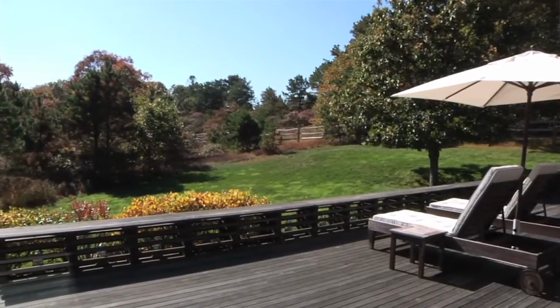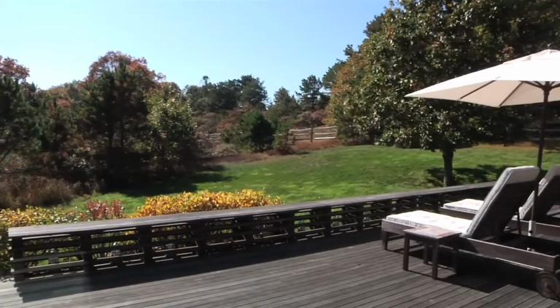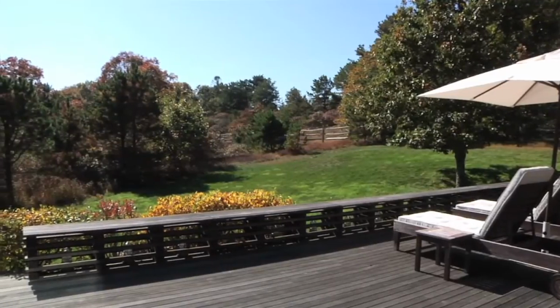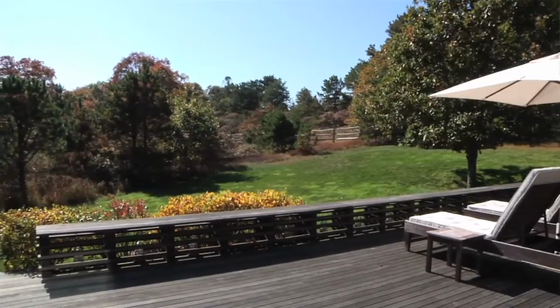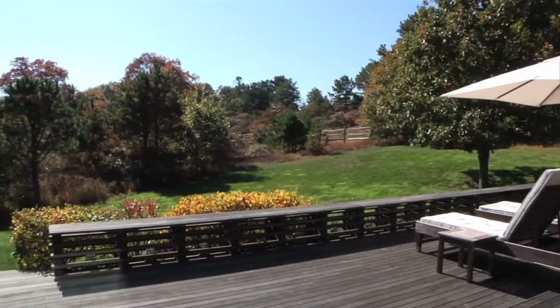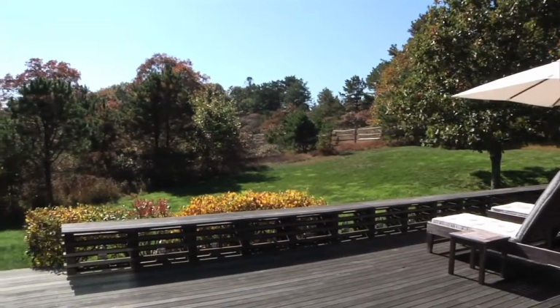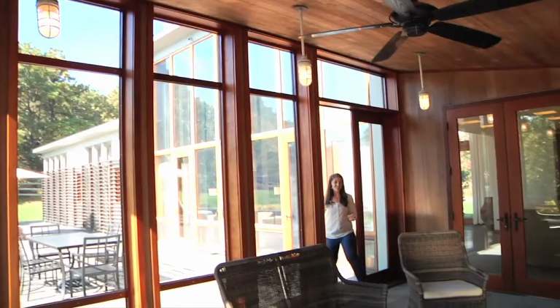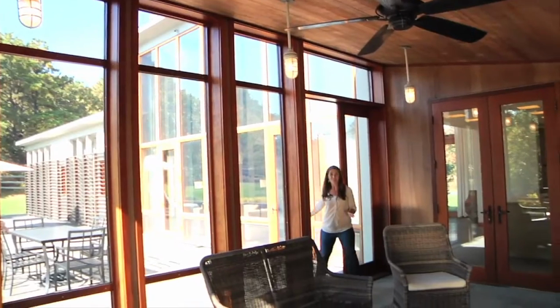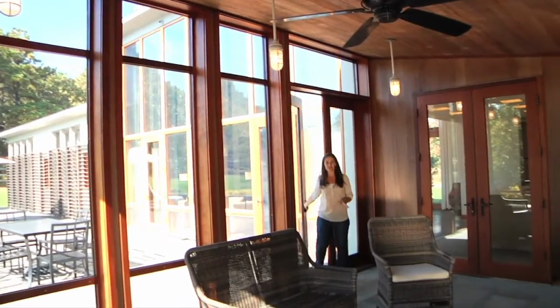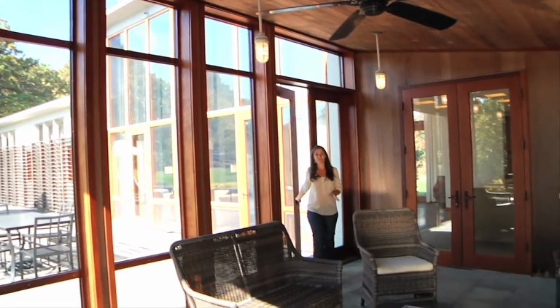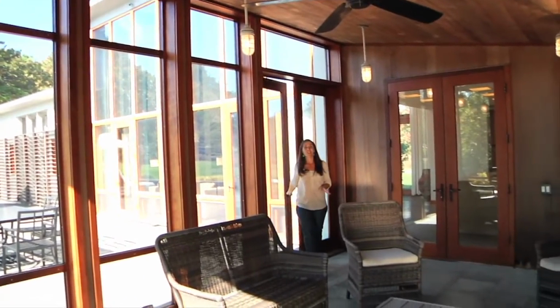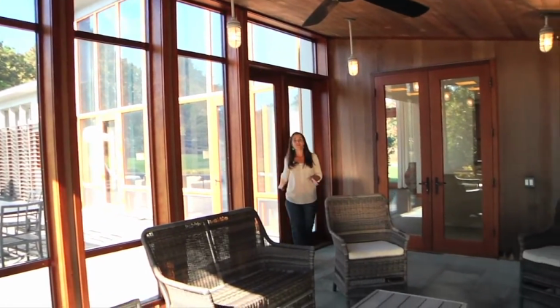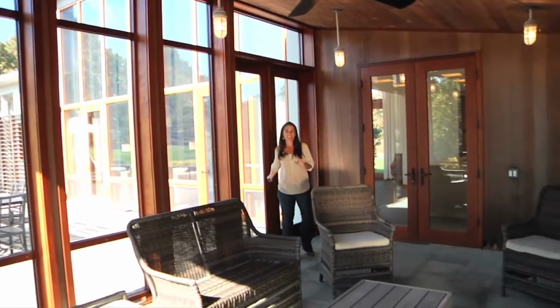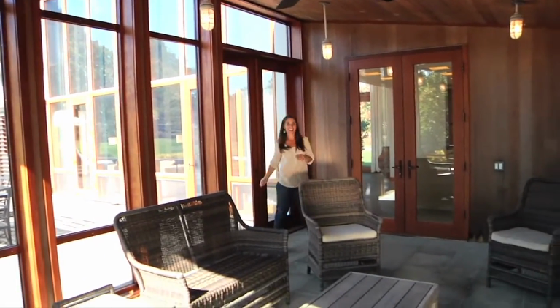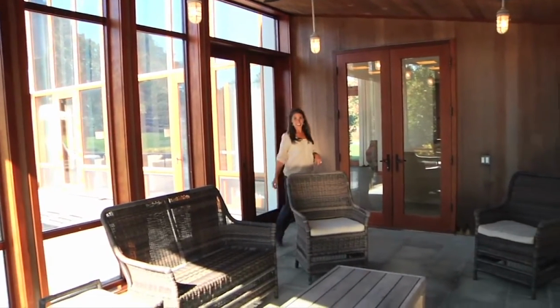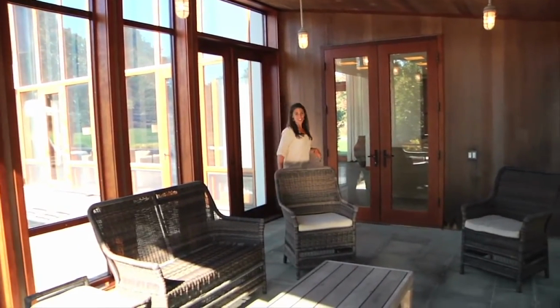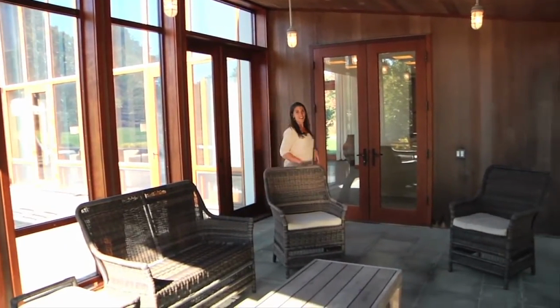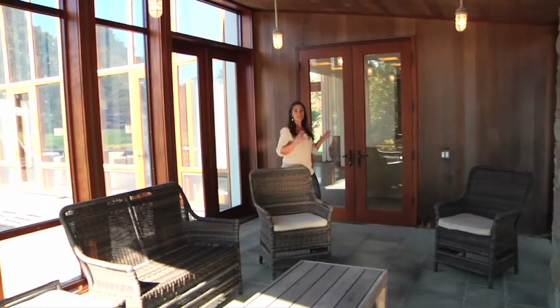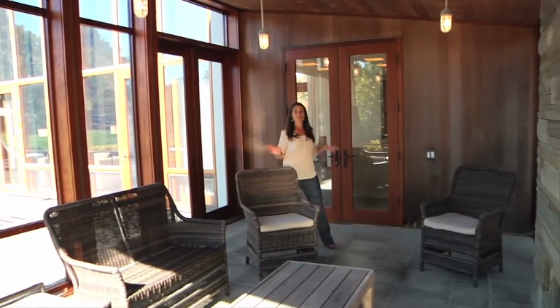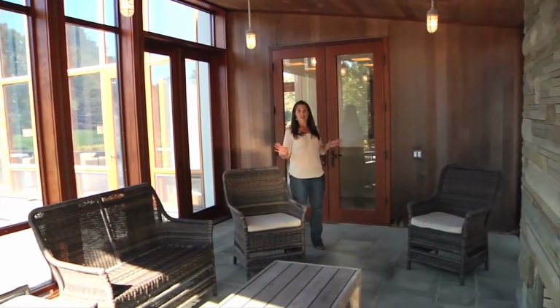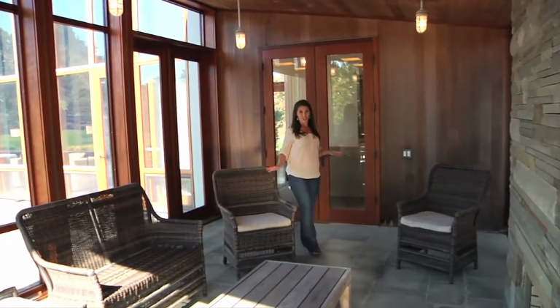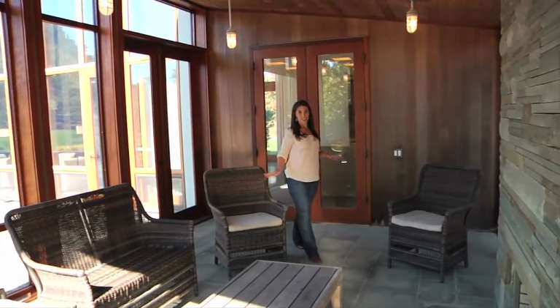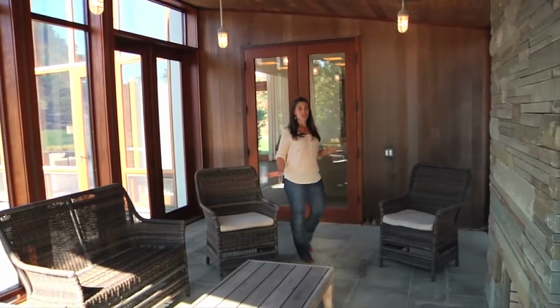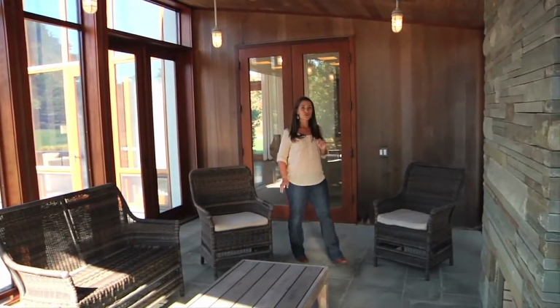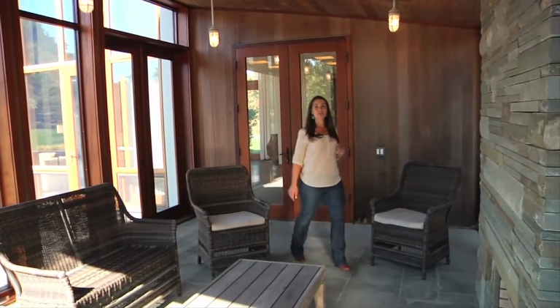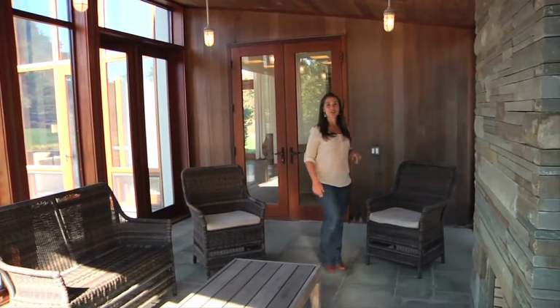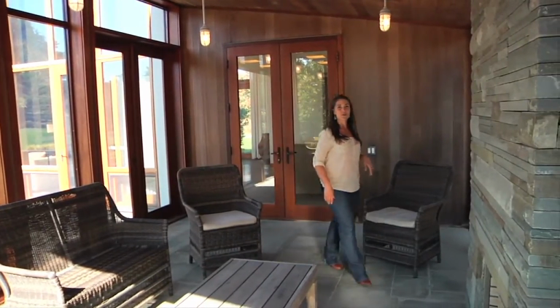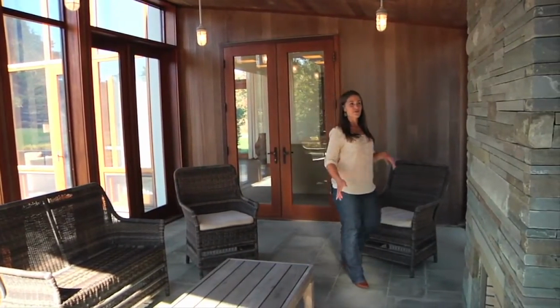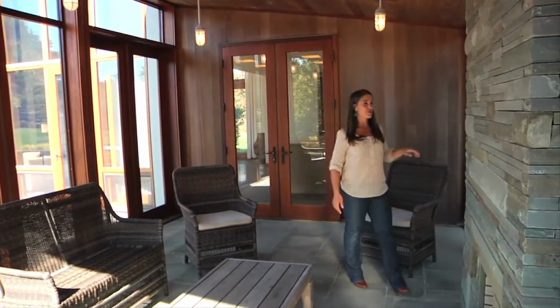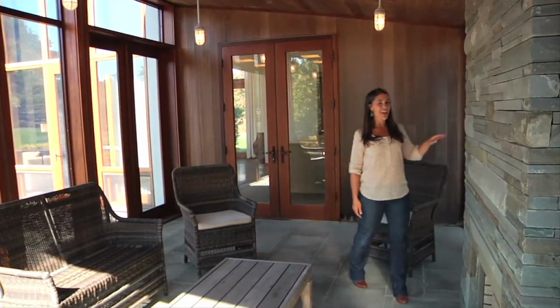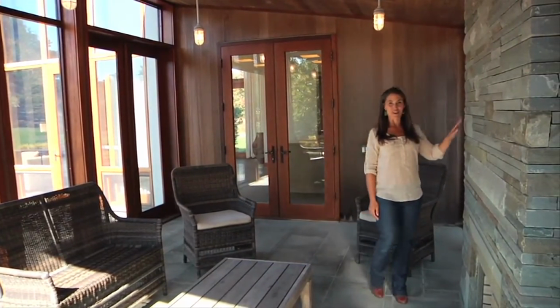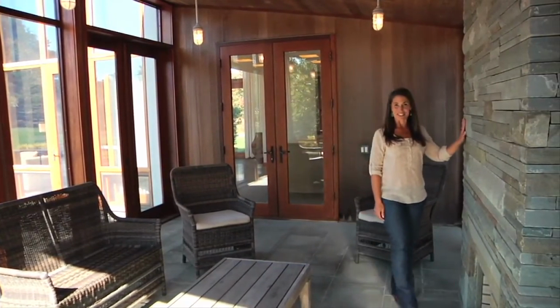Speaking of indoor-outdoor living space, I love this screen porch. It opens to the deck and the kitchen, and features another architectural touch: a cool use of stone both in the floors and the fireplaces.